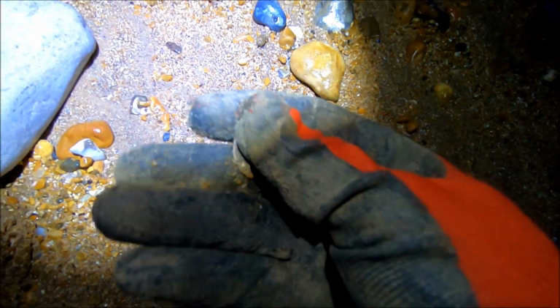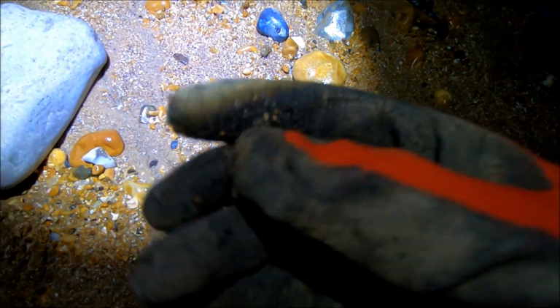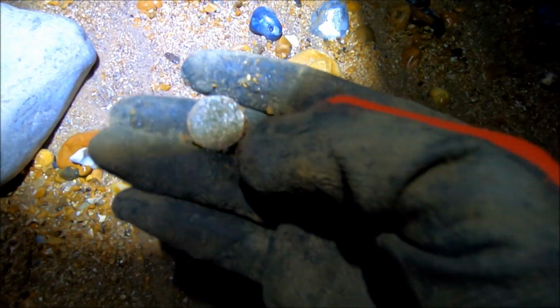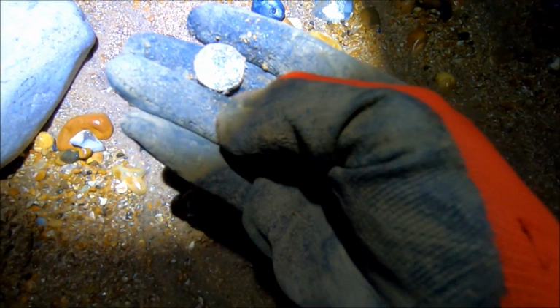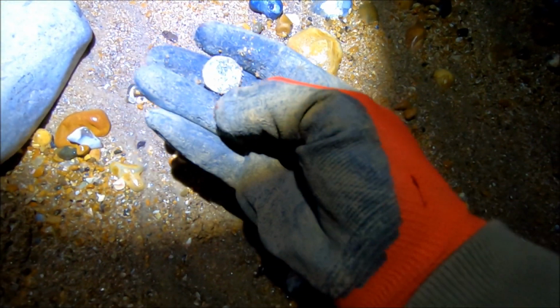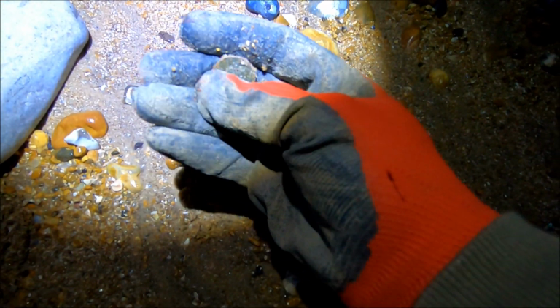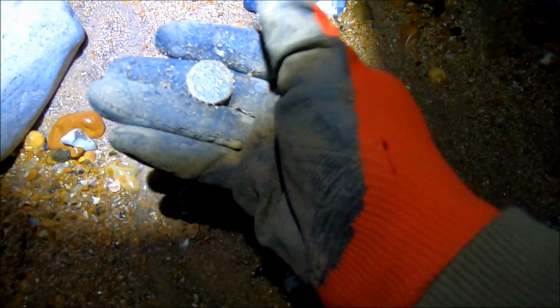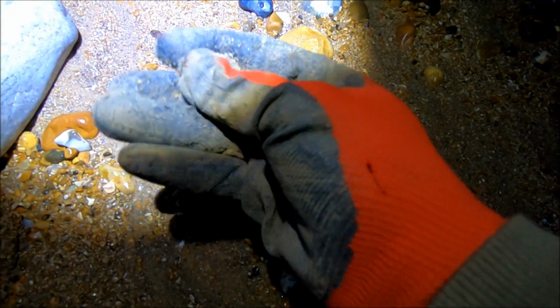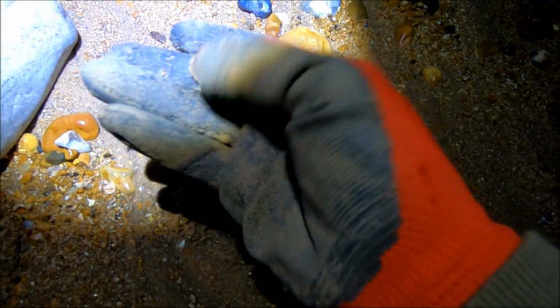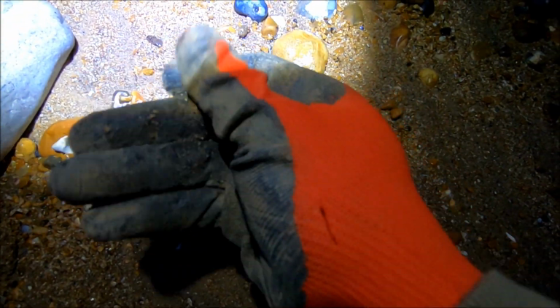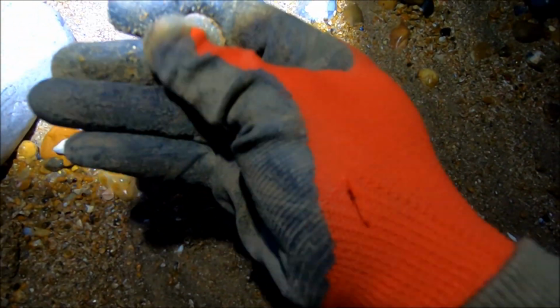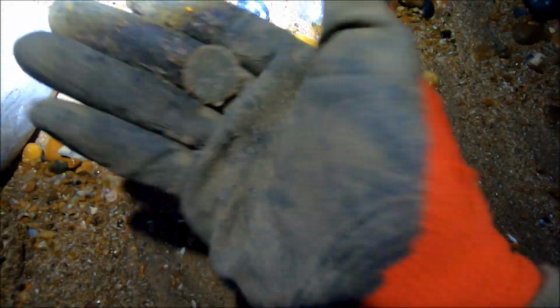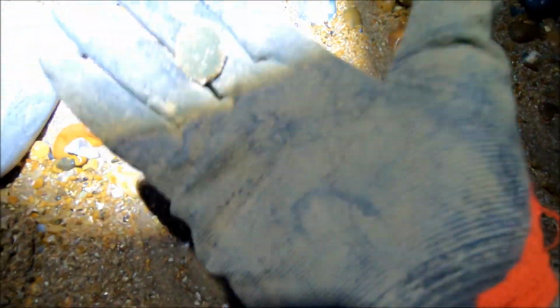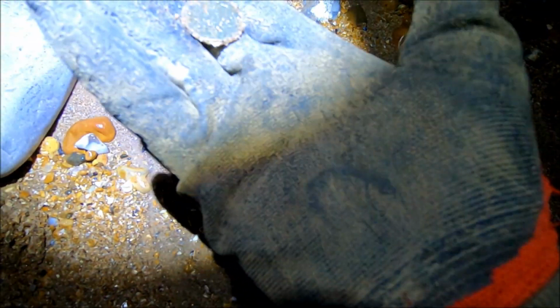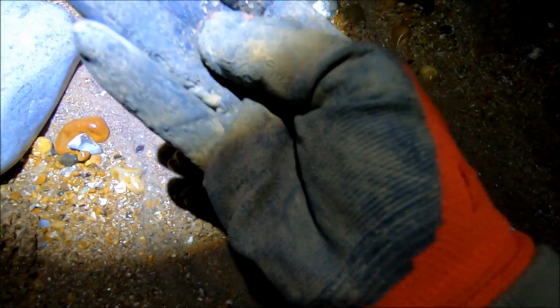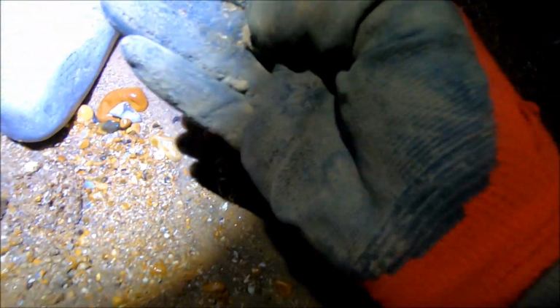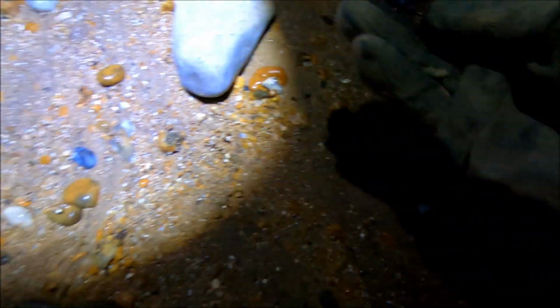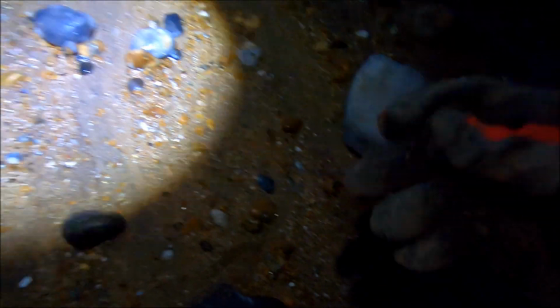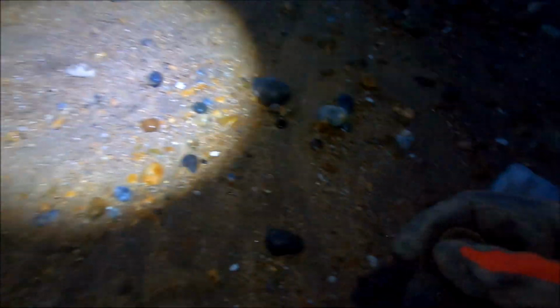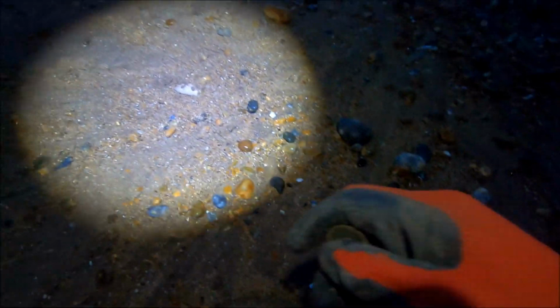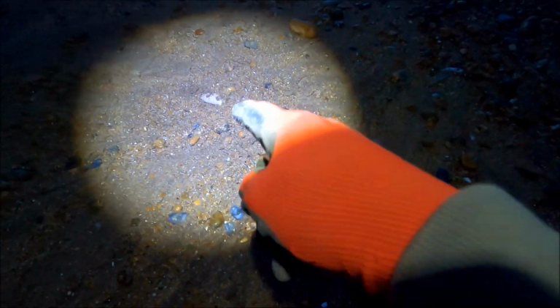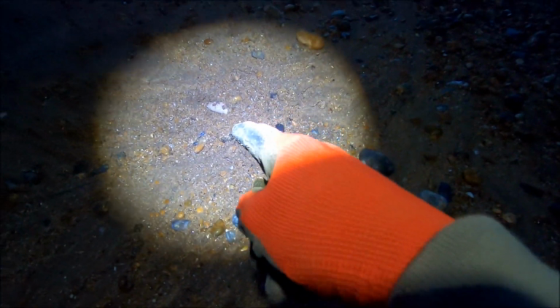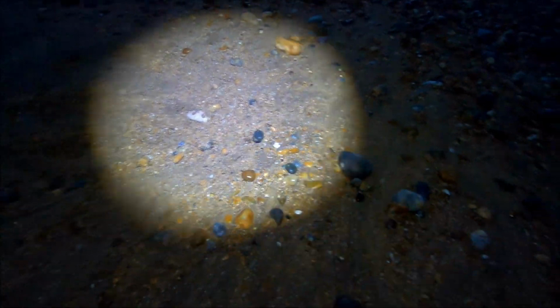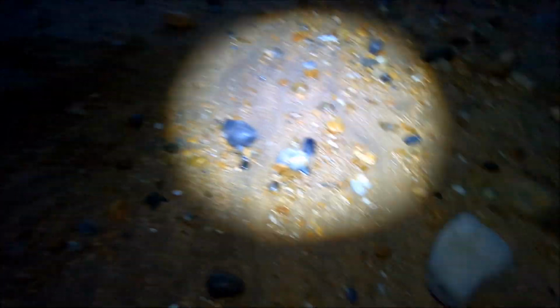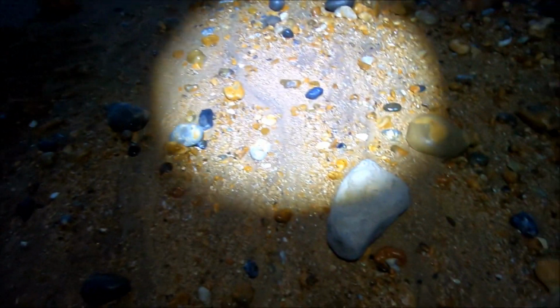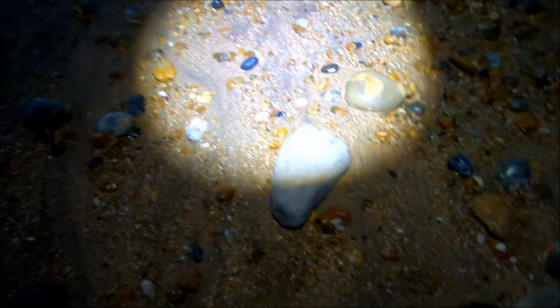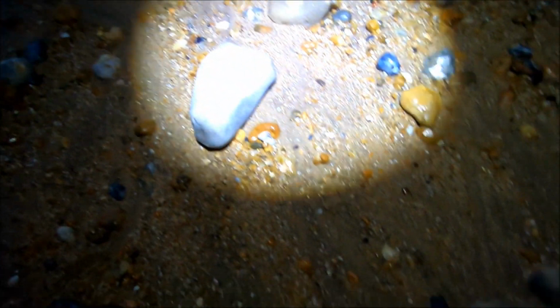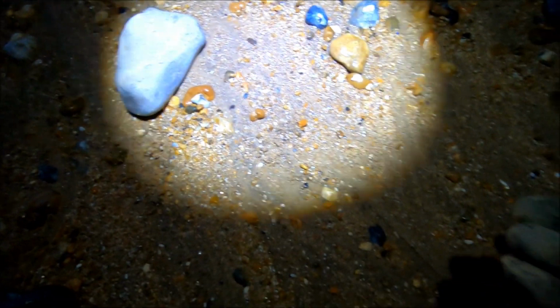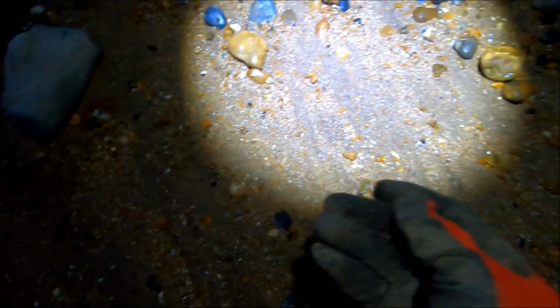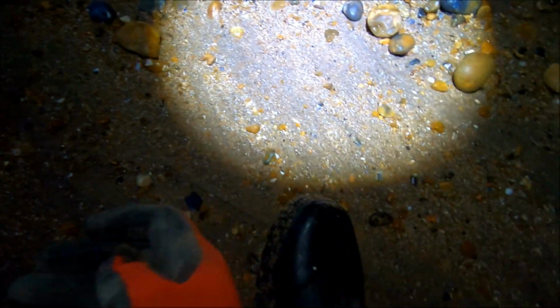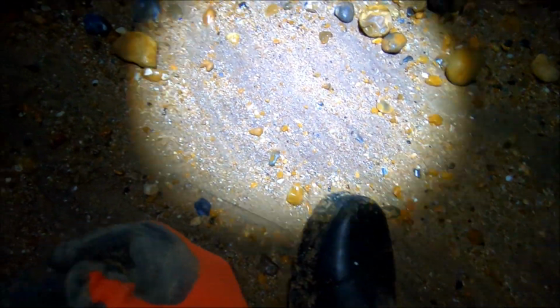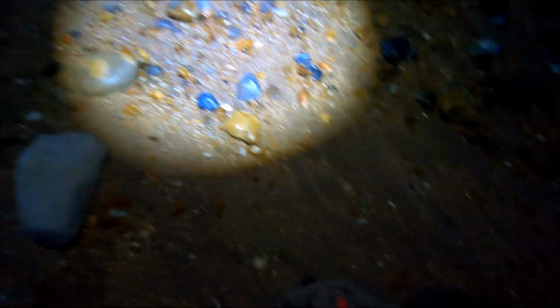It's a 20 pence piece - hopefully you can see it and this torch isn't too bright. But that was literally just laying on the top. And that's where the pound coin came out from, so we'll have a little investigate around here.